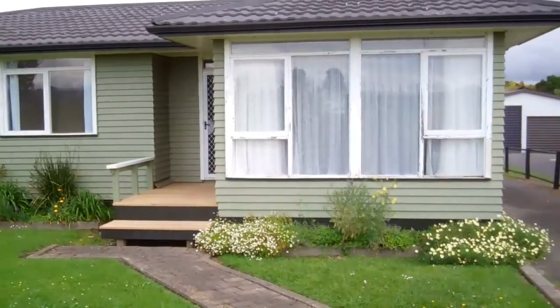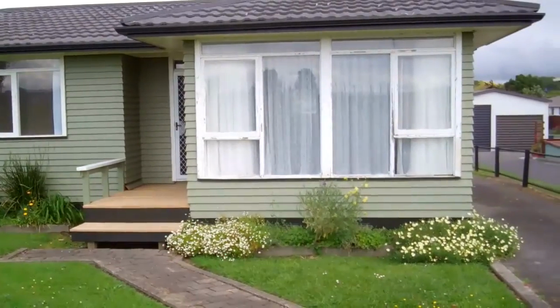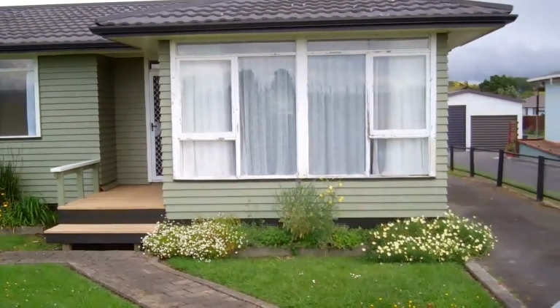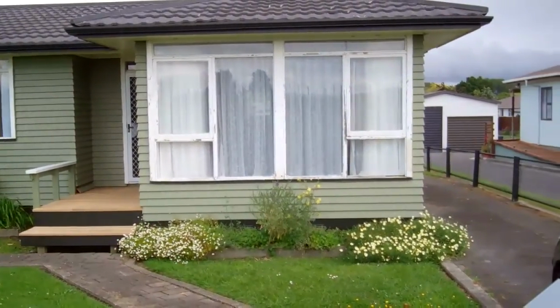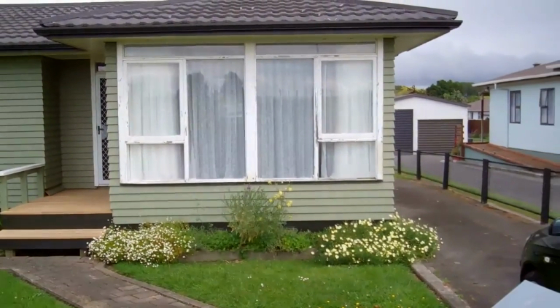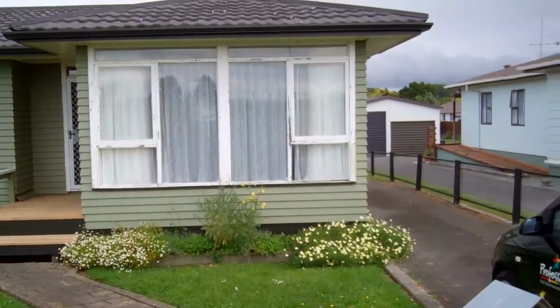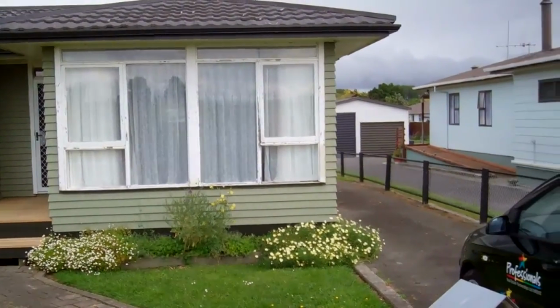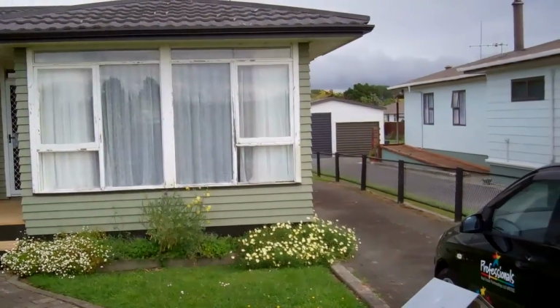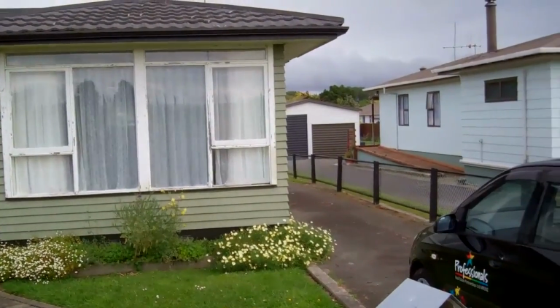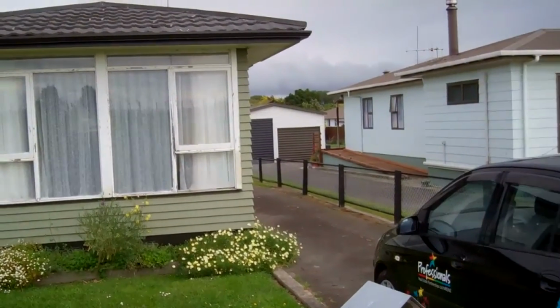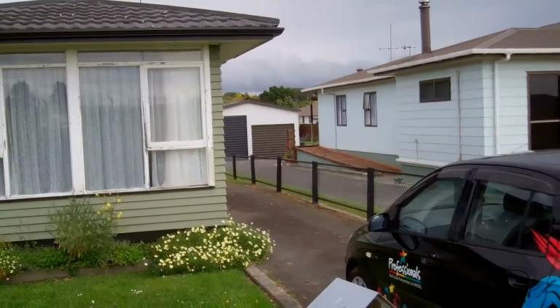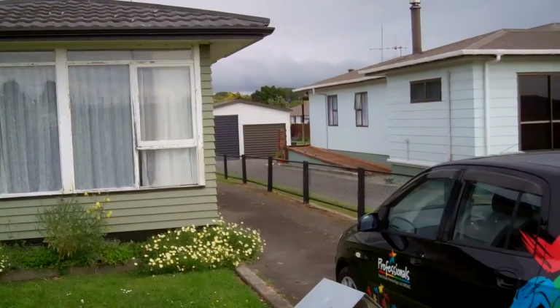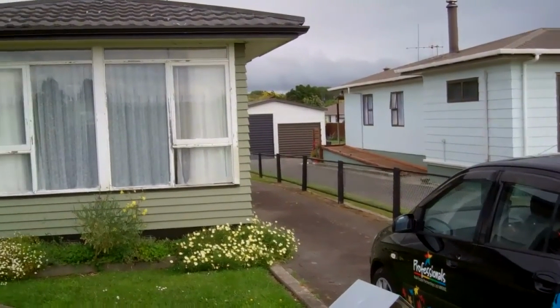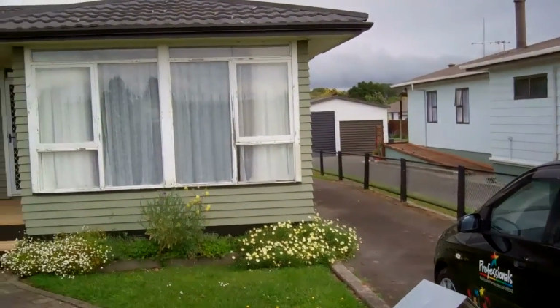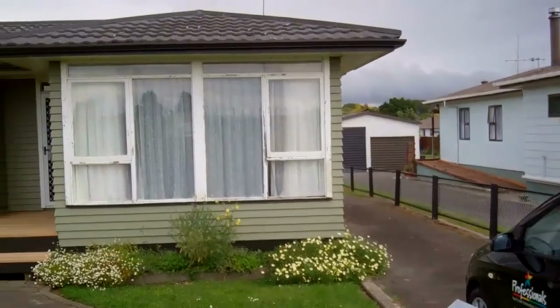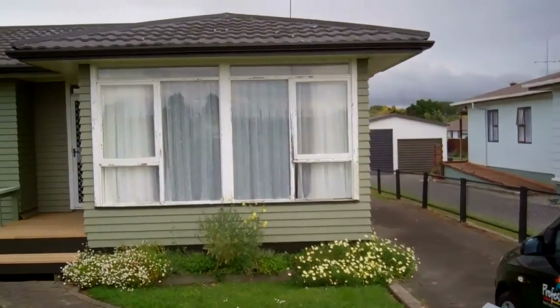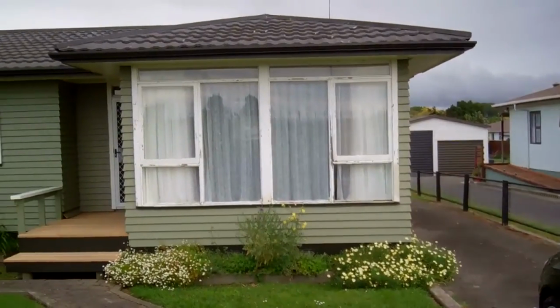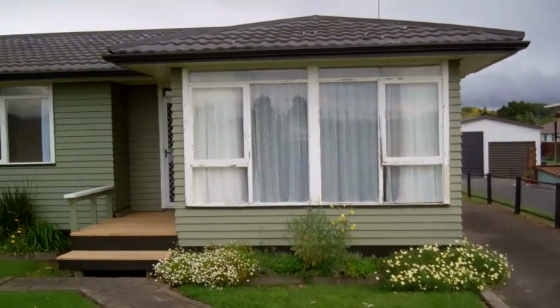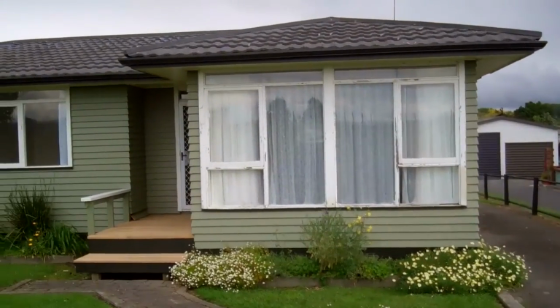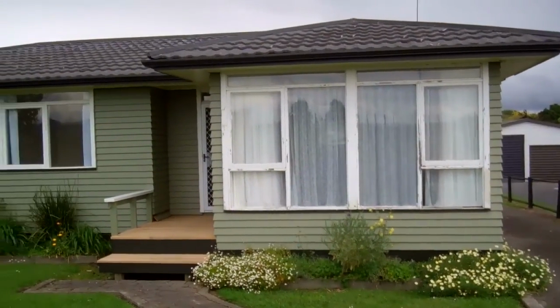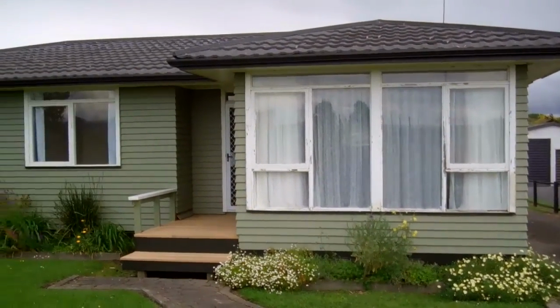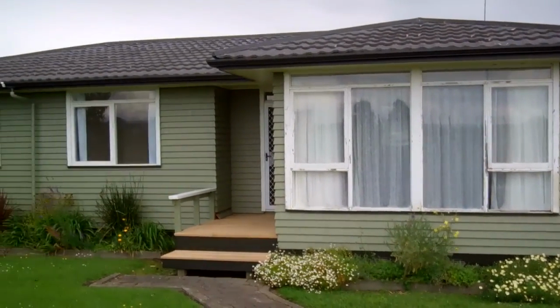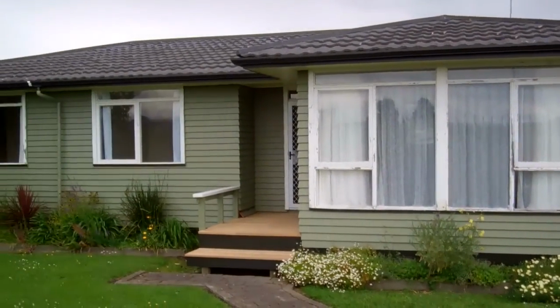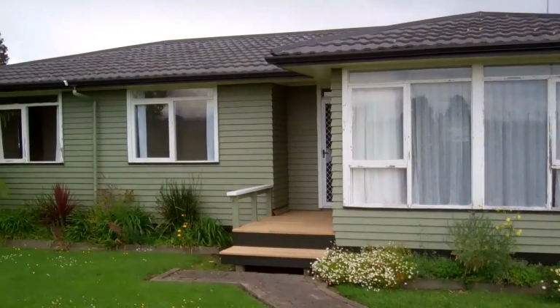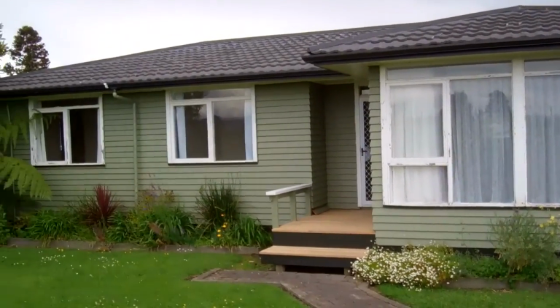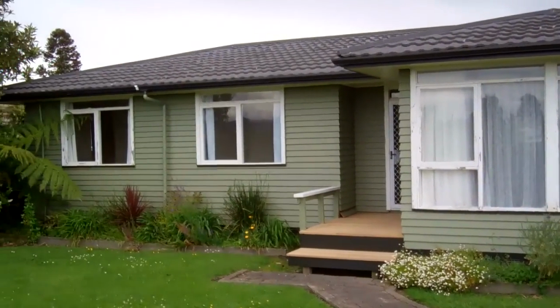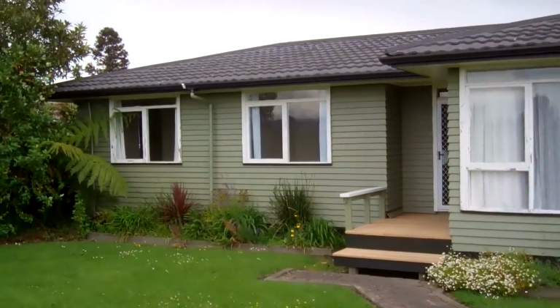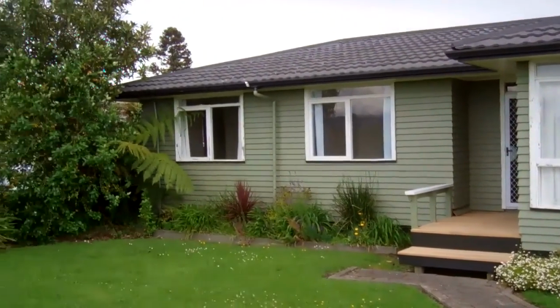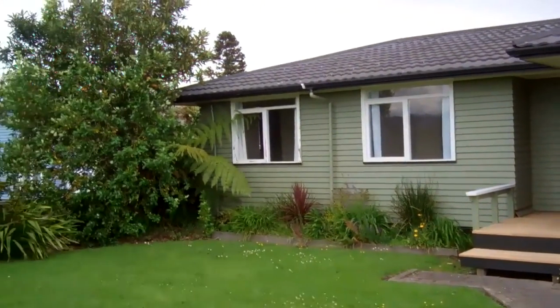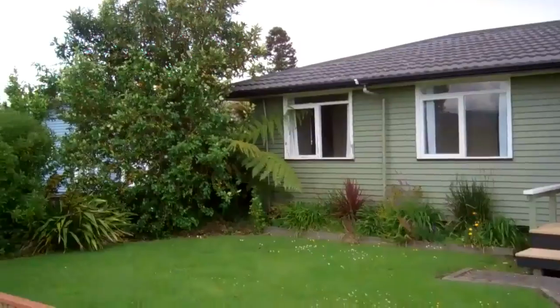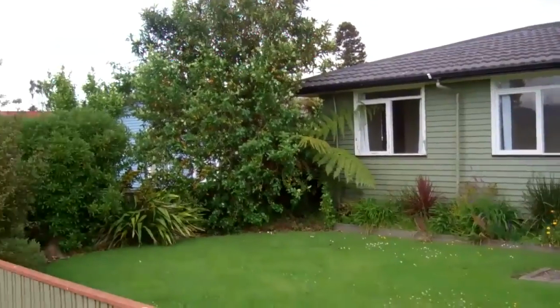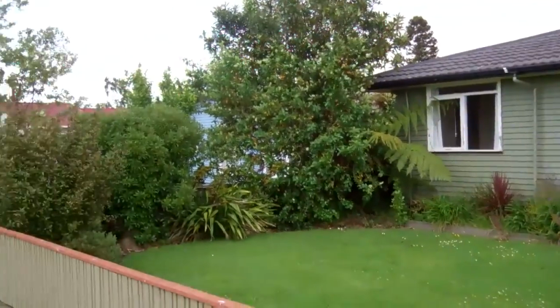48 College Road, Edgecombe. Three bedroom family home close to town.